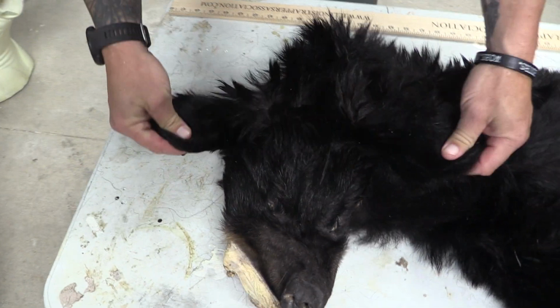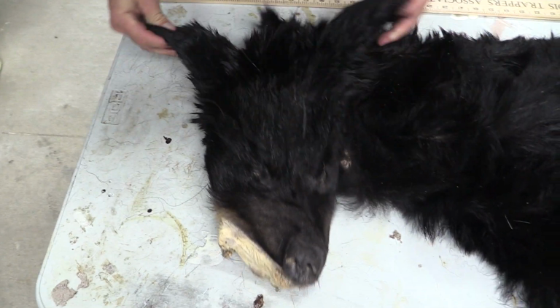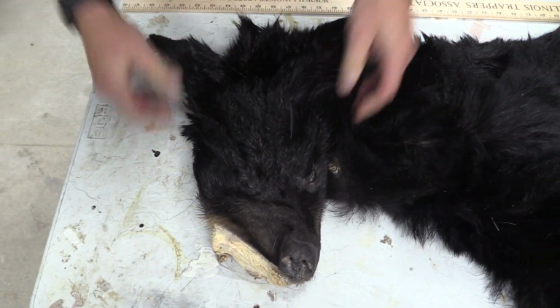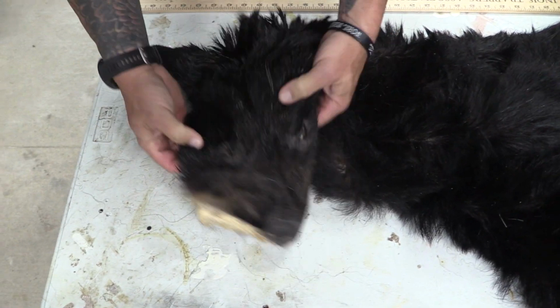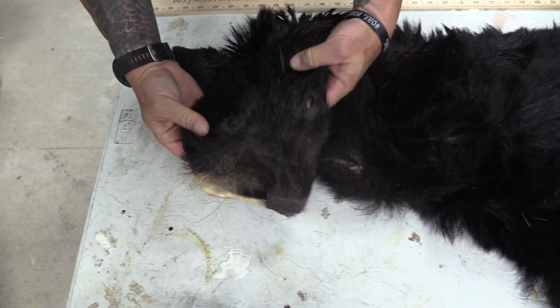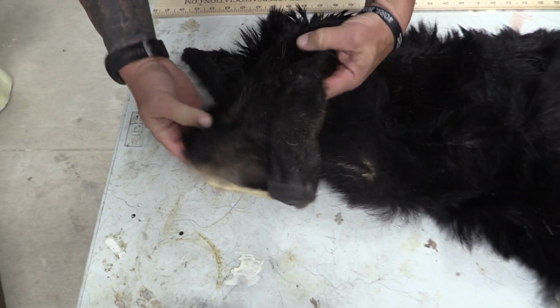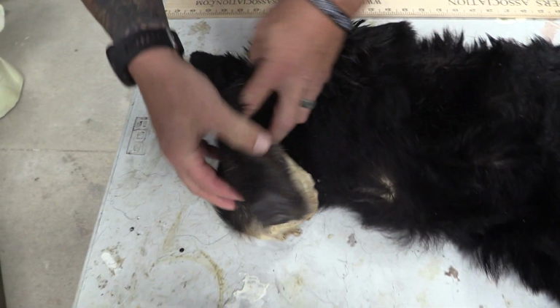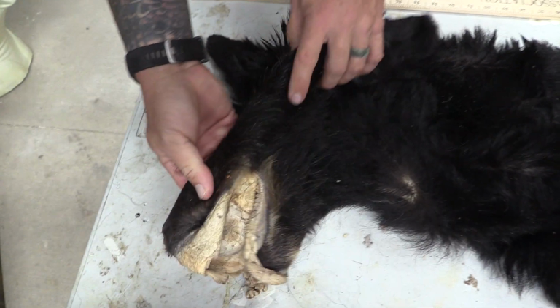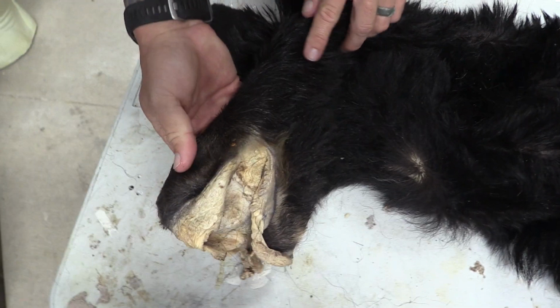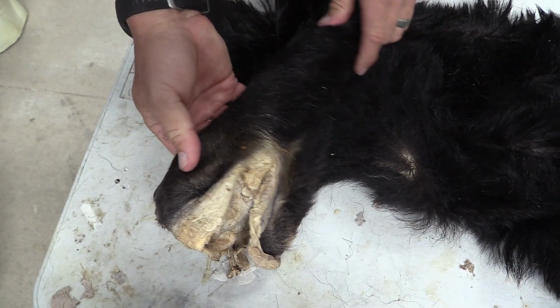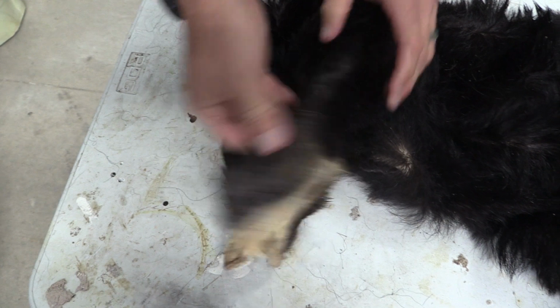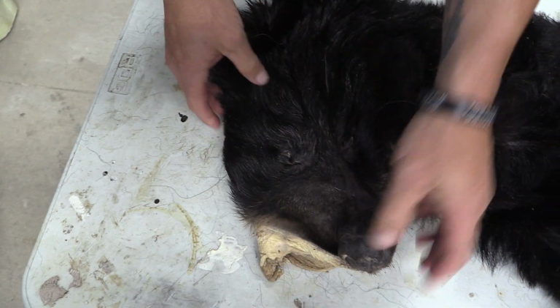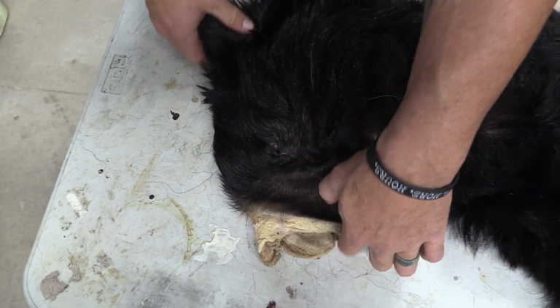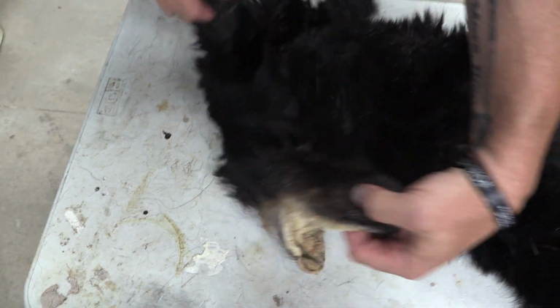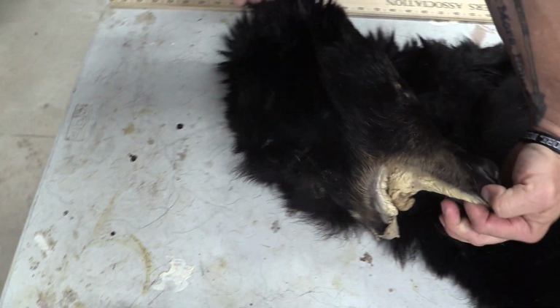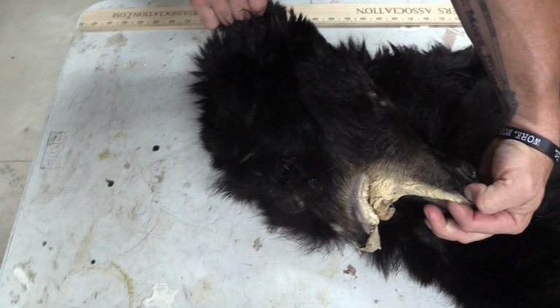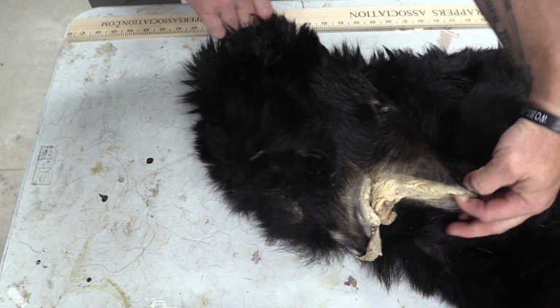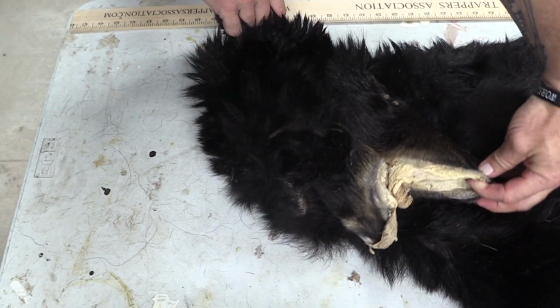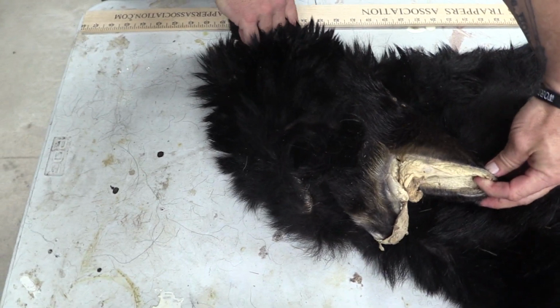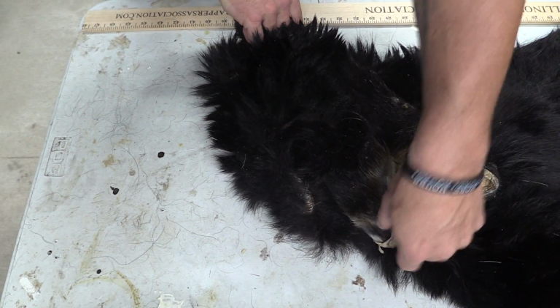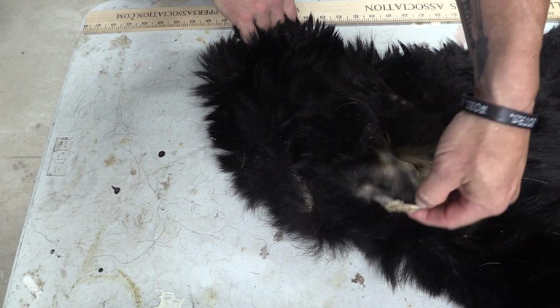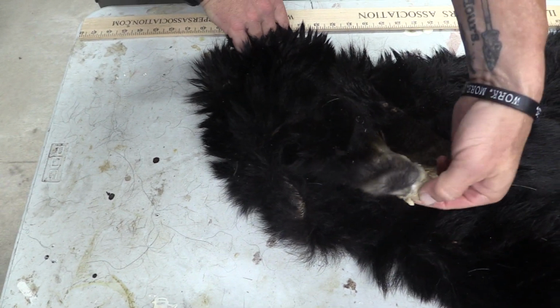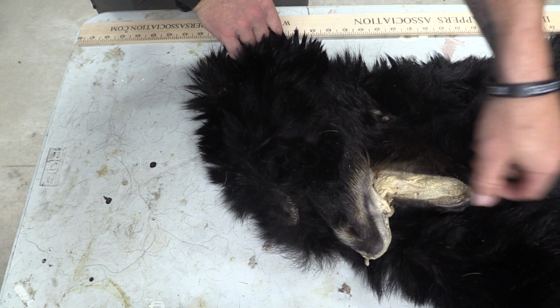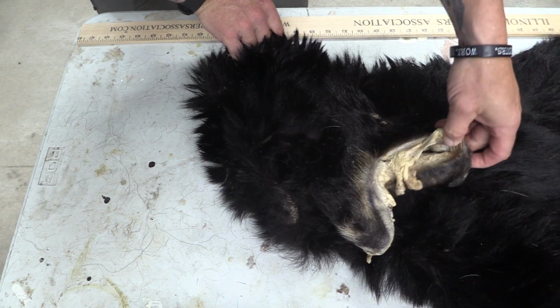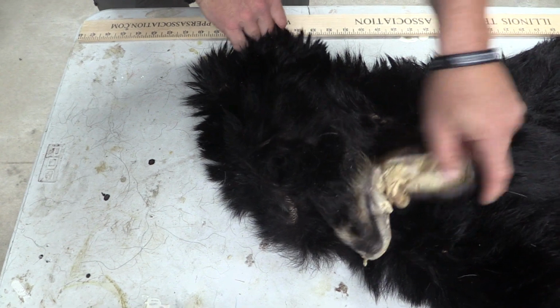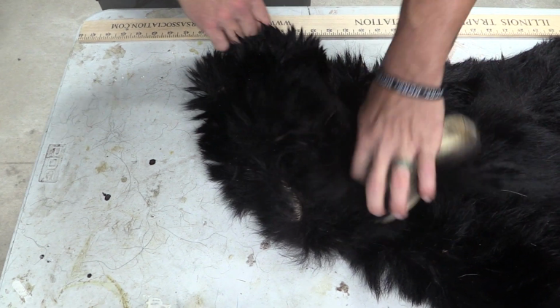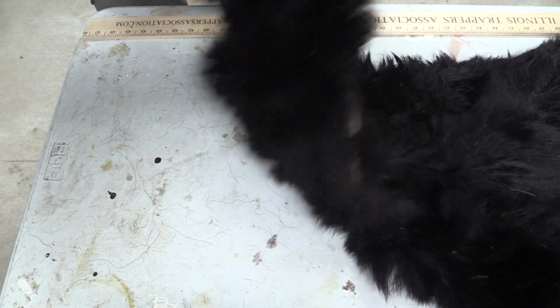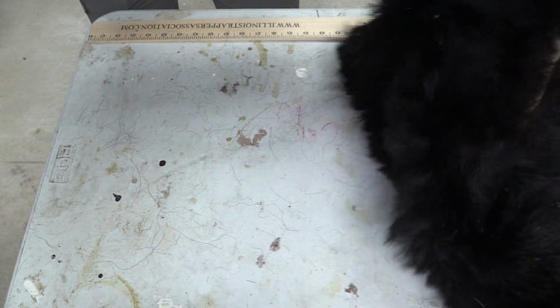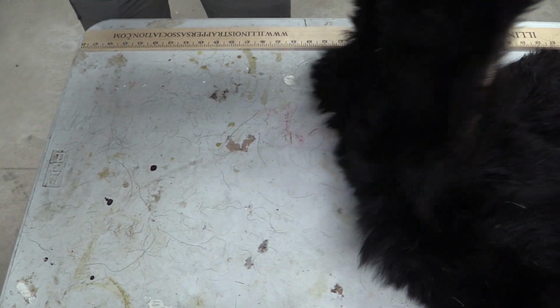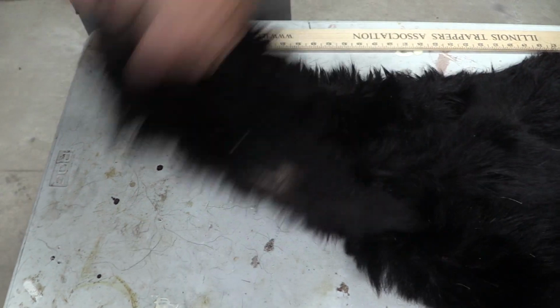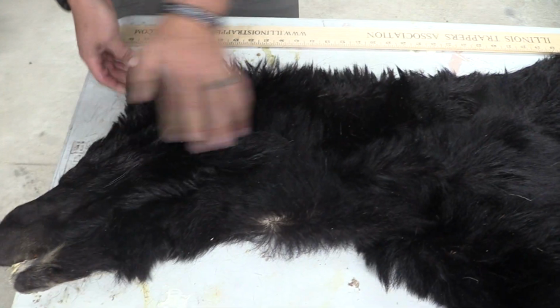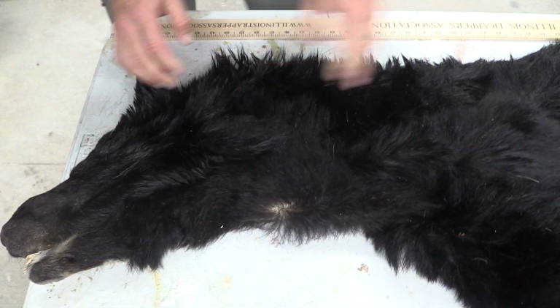Ears, clean. Eyes, no scarring, no cuts or anything around the face. Mouth, everything's in good shape all the way through. Don't see any bald spots.